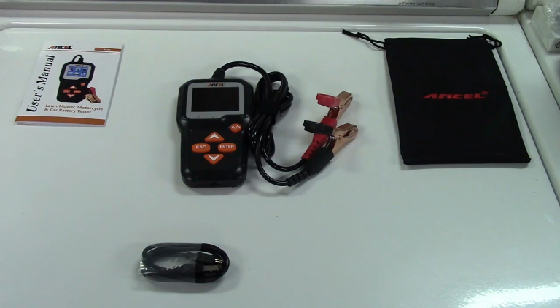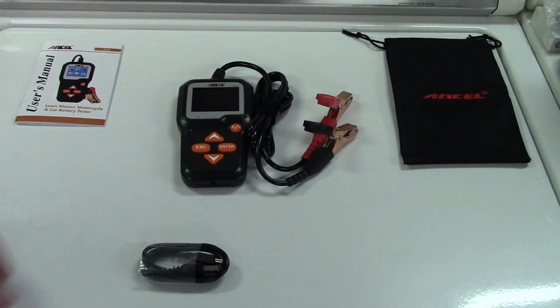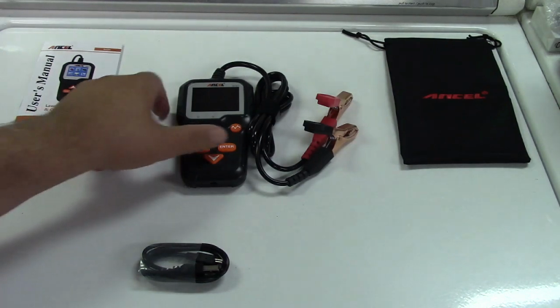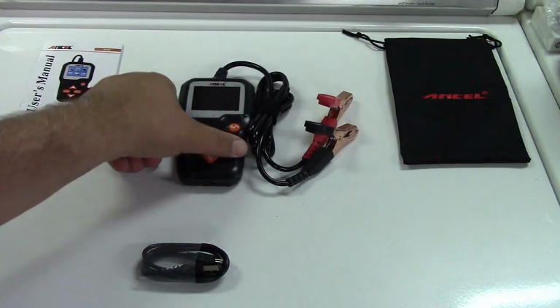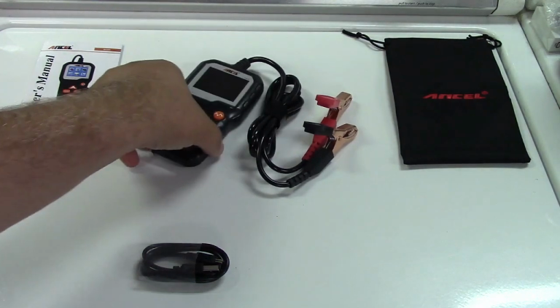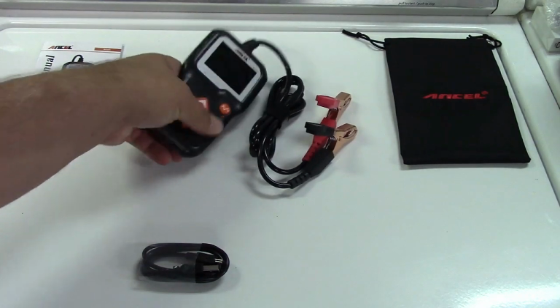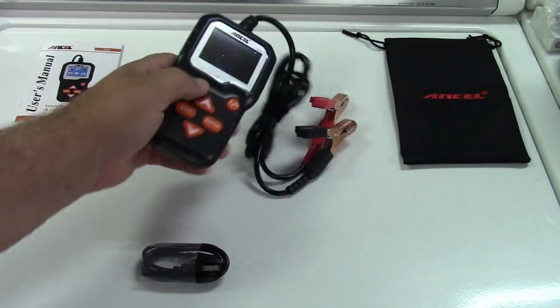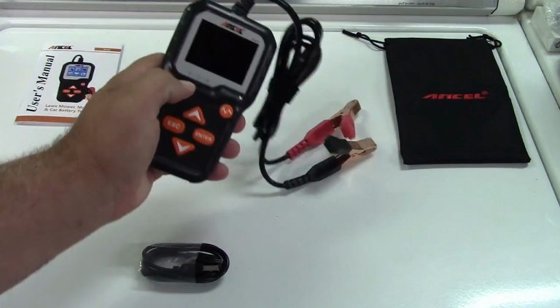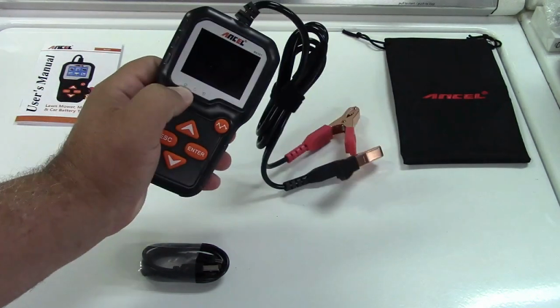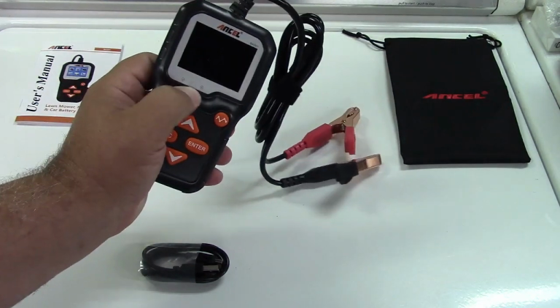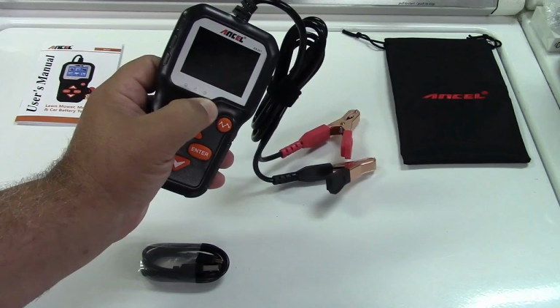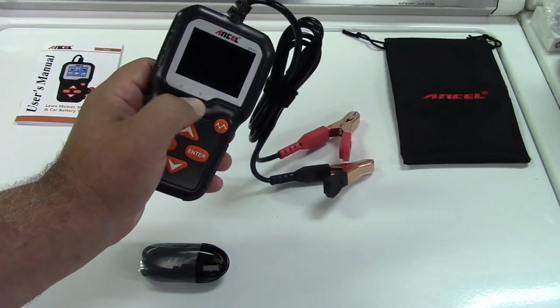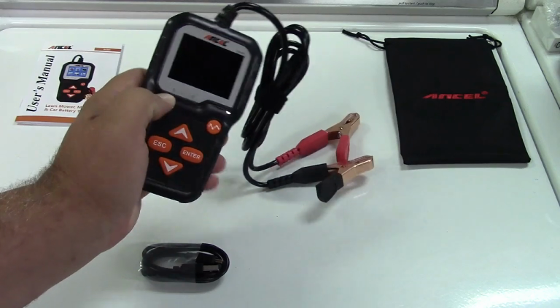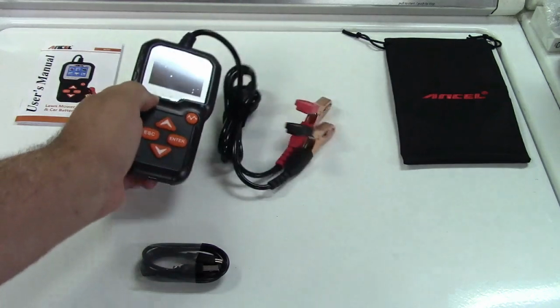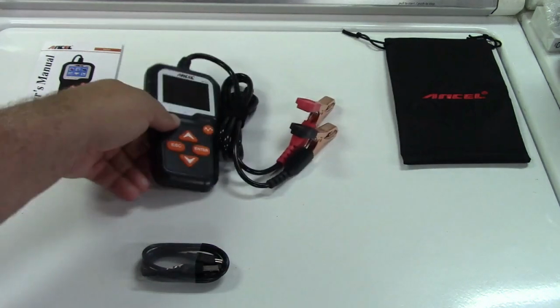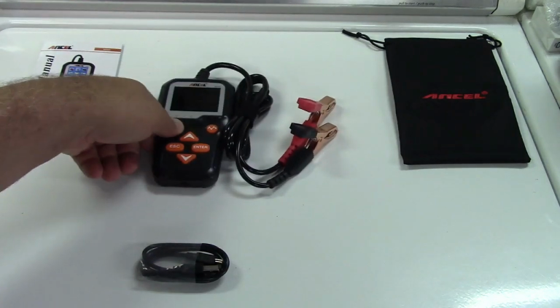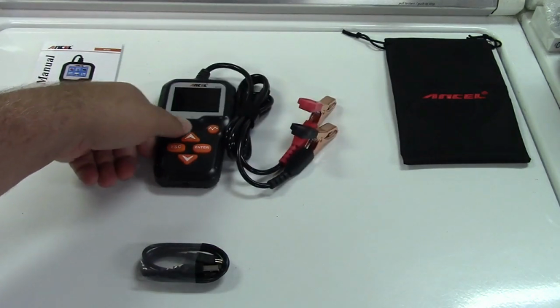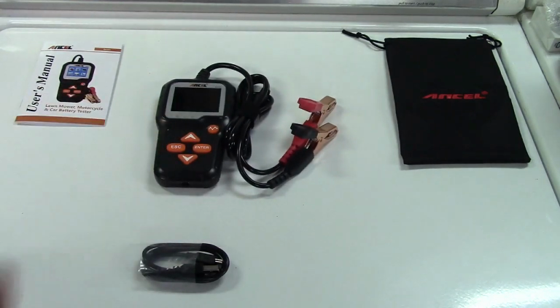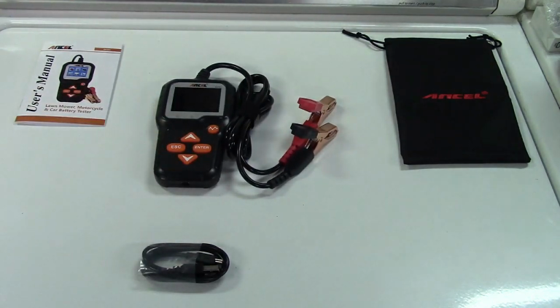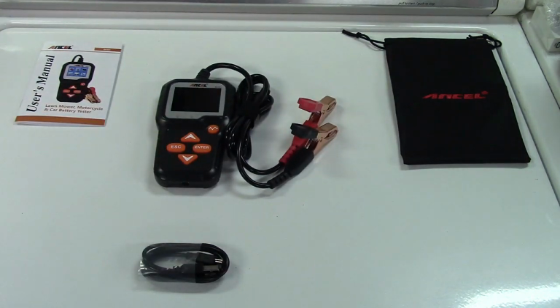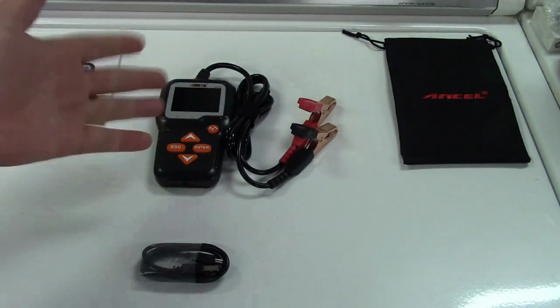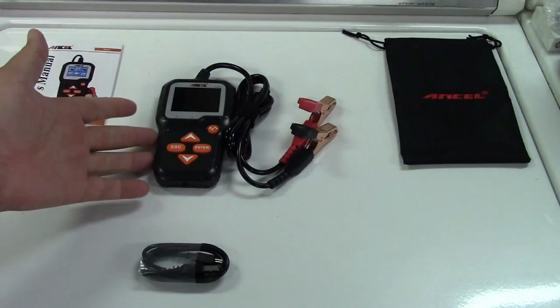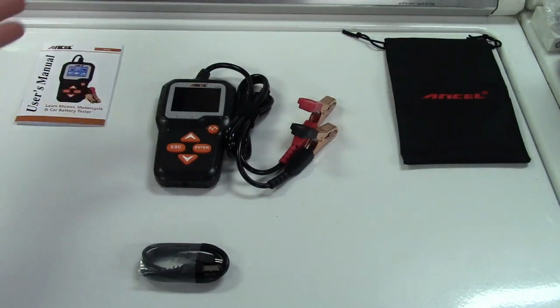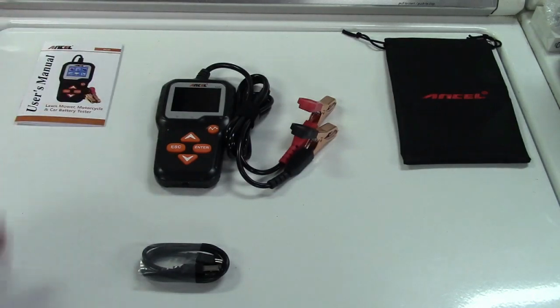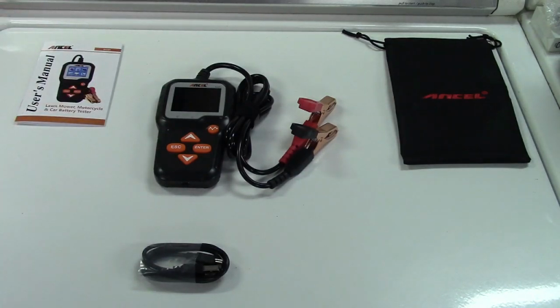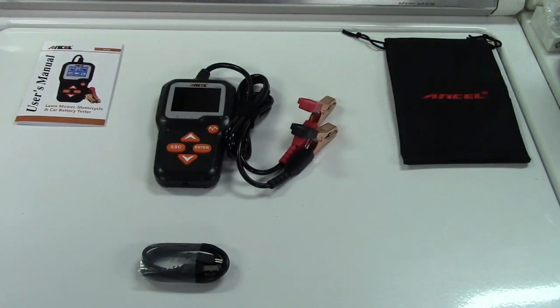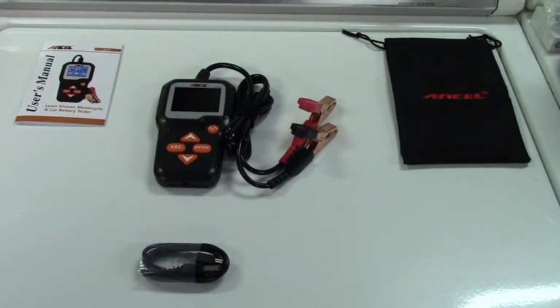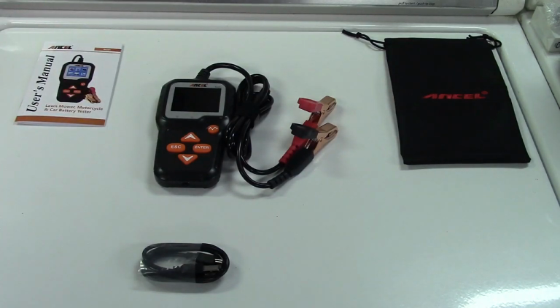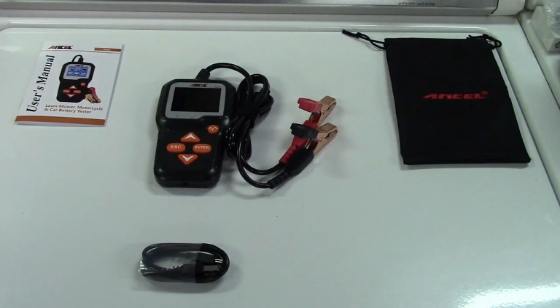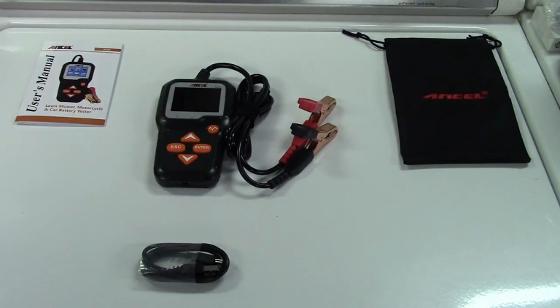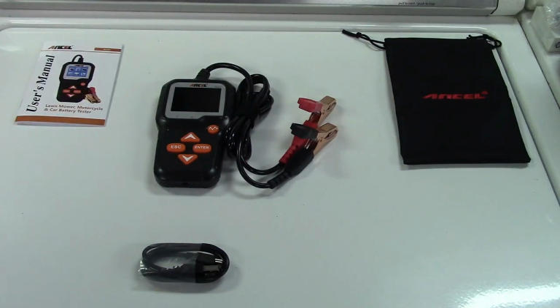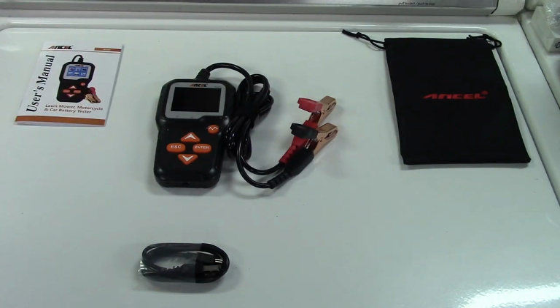Also, there are green, yellow and red indicators right over here that will light up to give you an idea of the battery just at a glance. We all know what red, yellow, green means — or at least we used to, at least in this country.